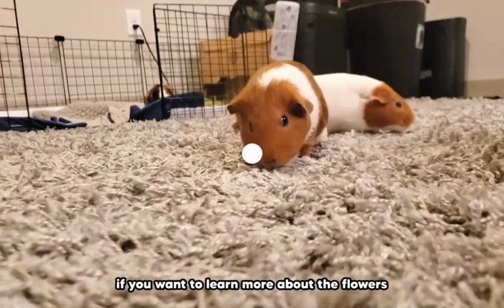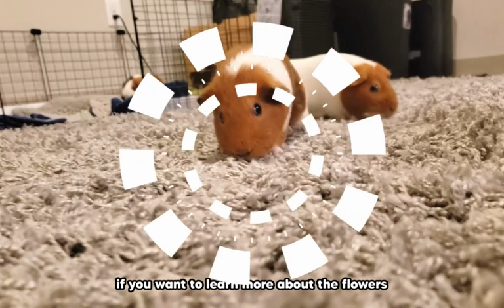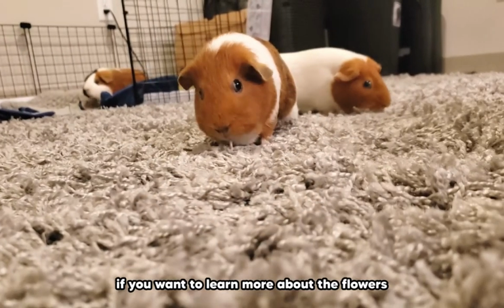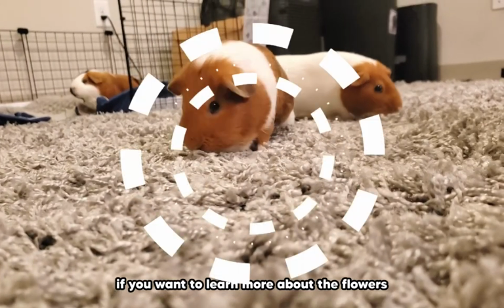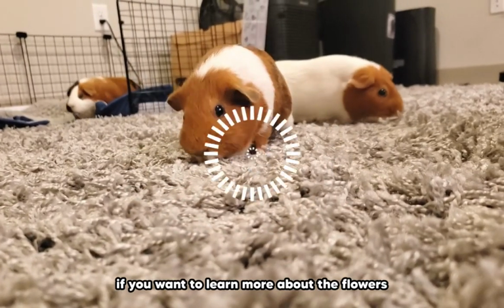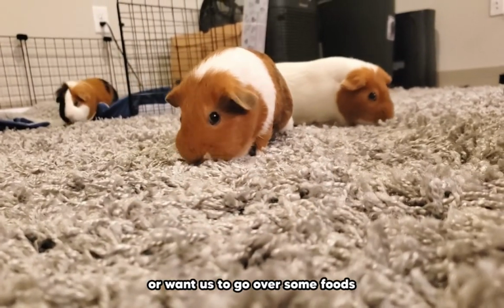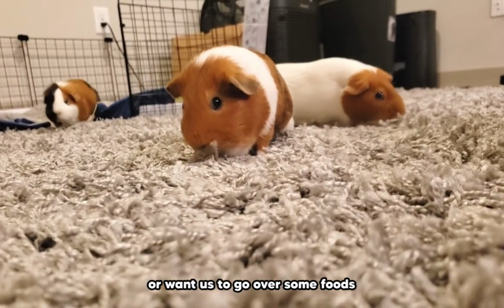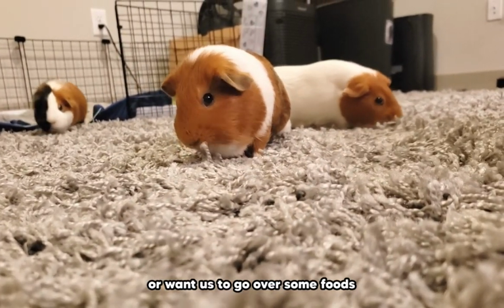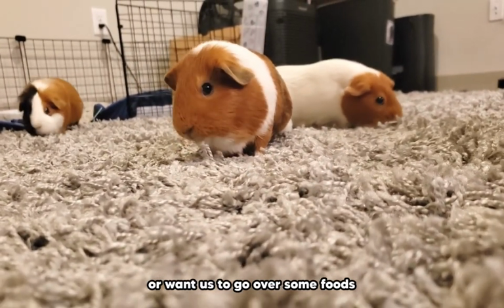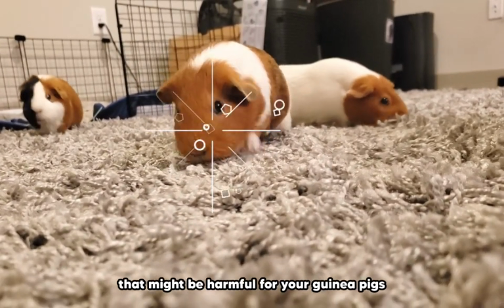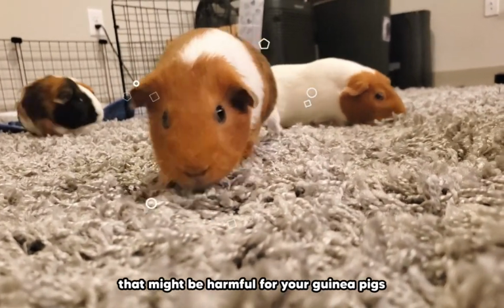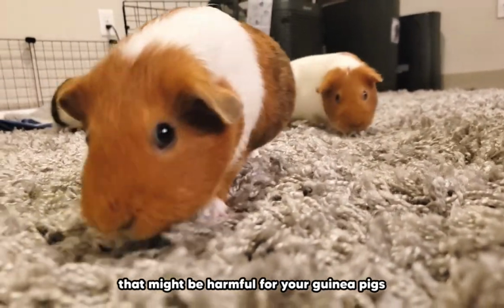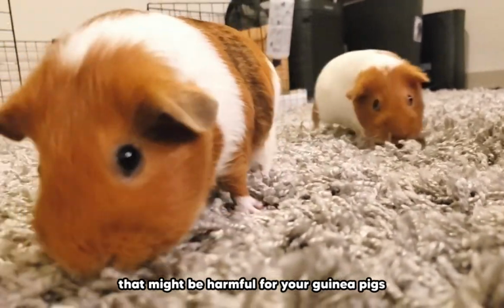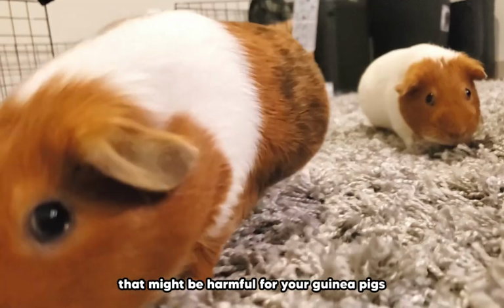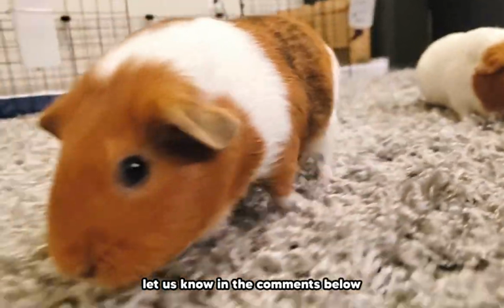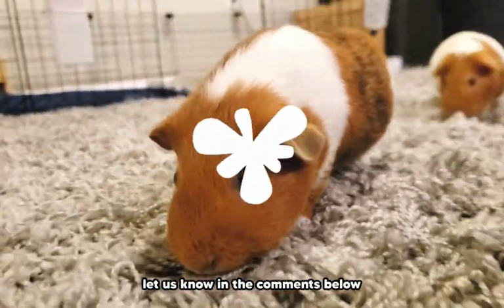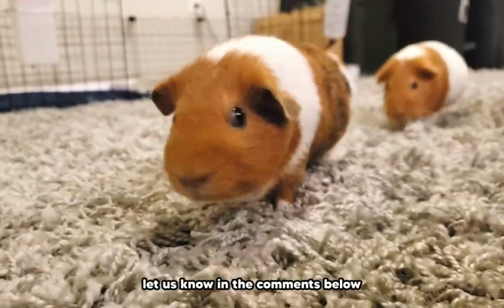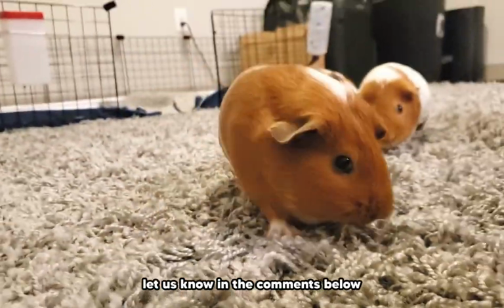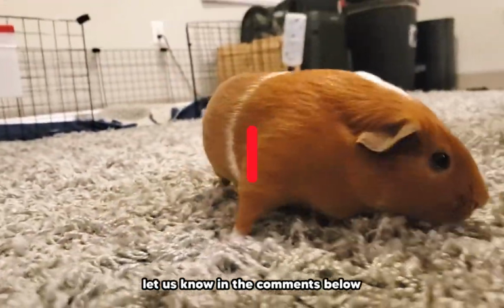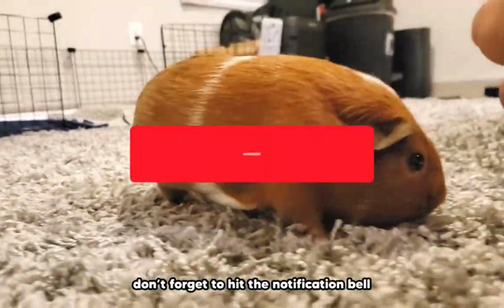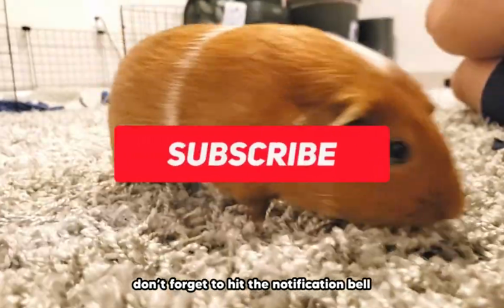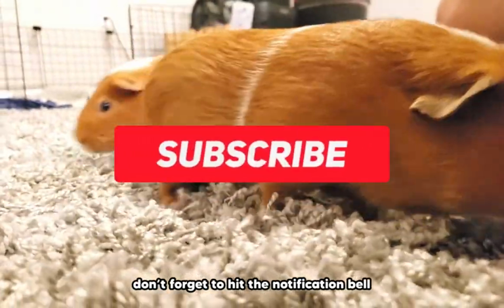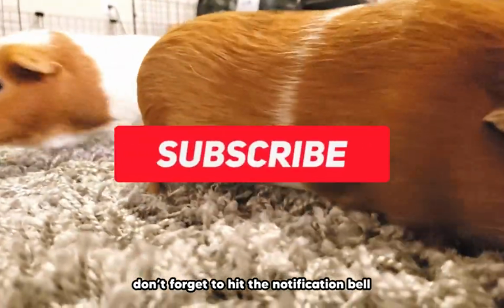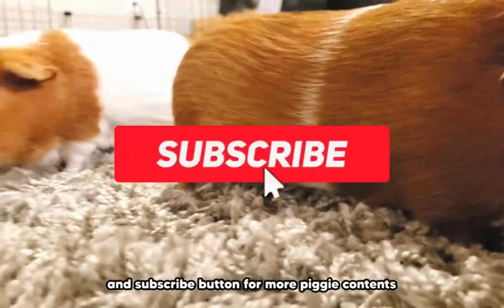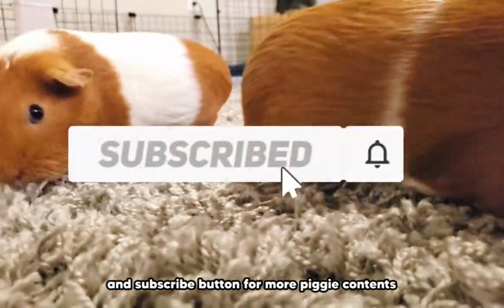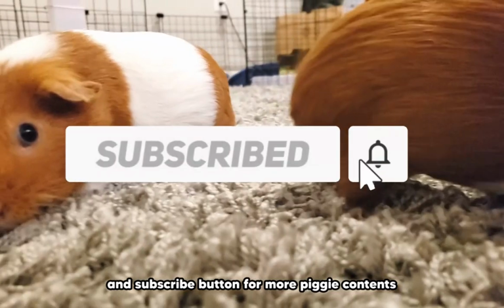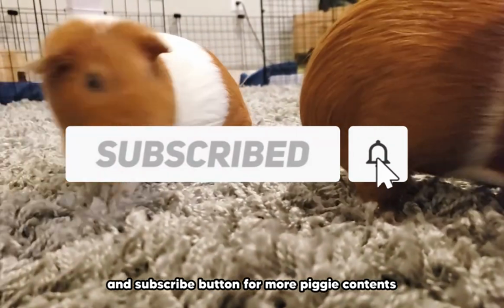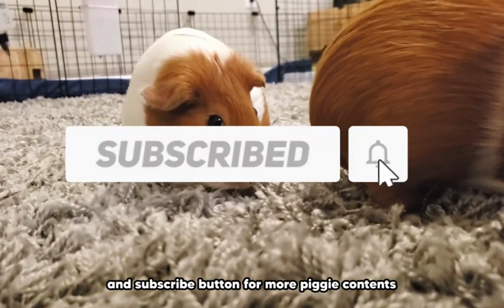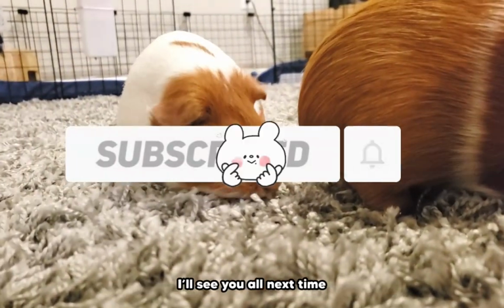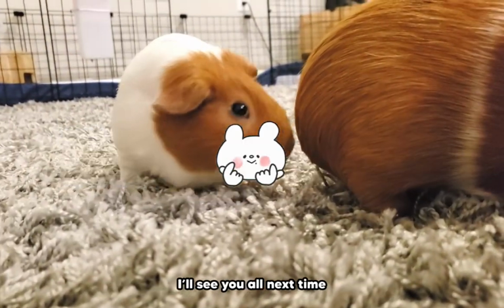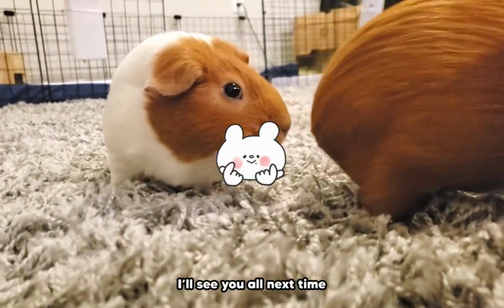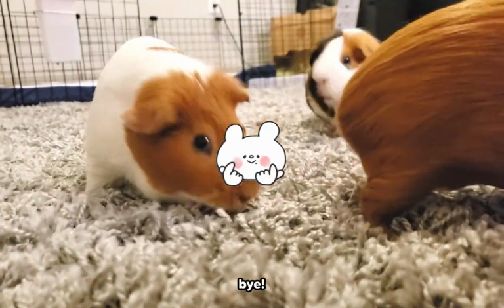If you want to learn more about these flowers, or want us to go over some foods that might be harmful for your guinea pigs, let us know in the comments below. Don't forget to hit the notification bell and subscribe button for more piggy content. I'll see you all next time — bye!